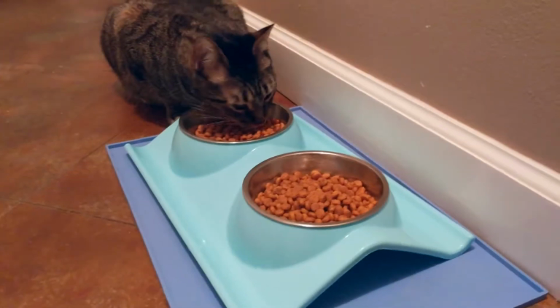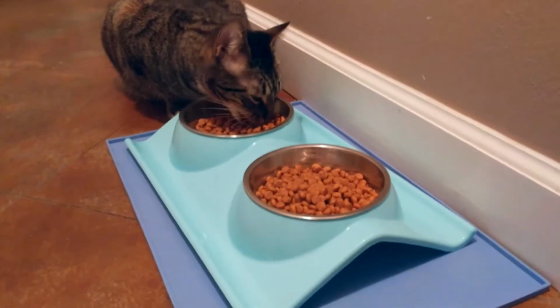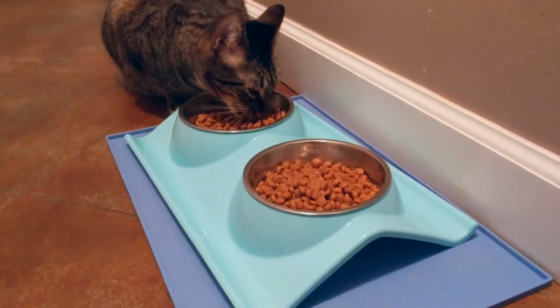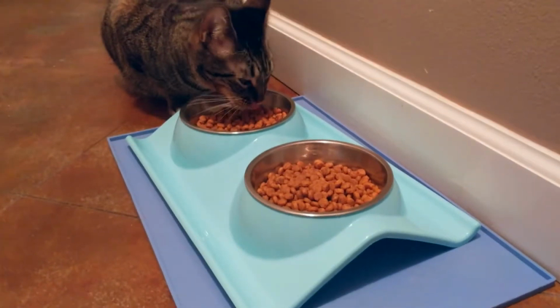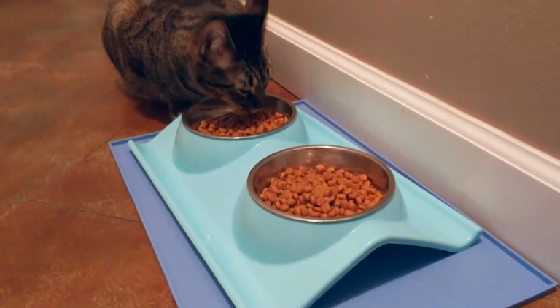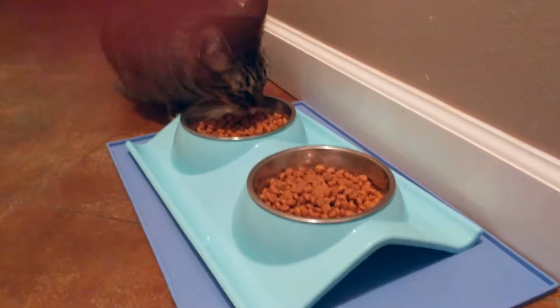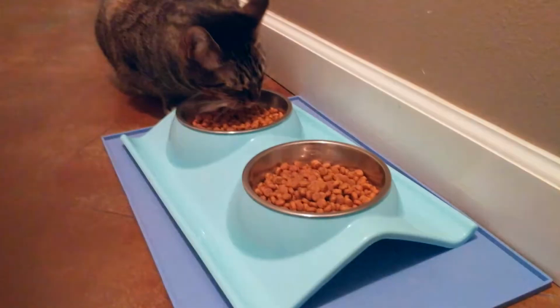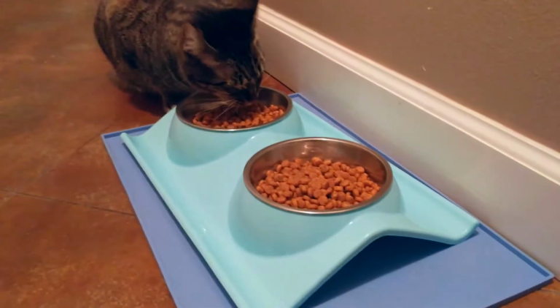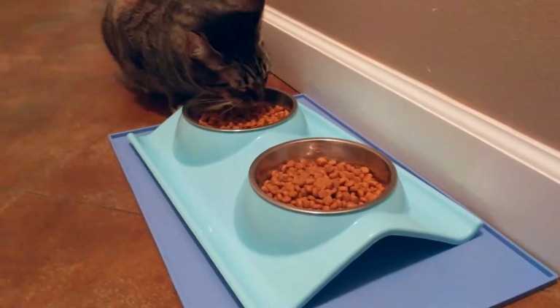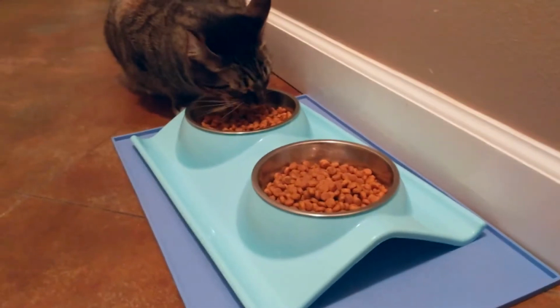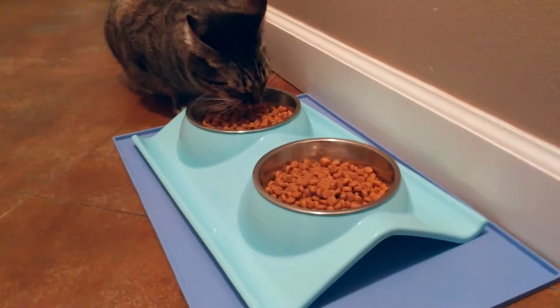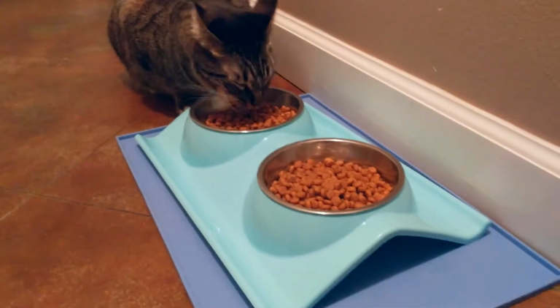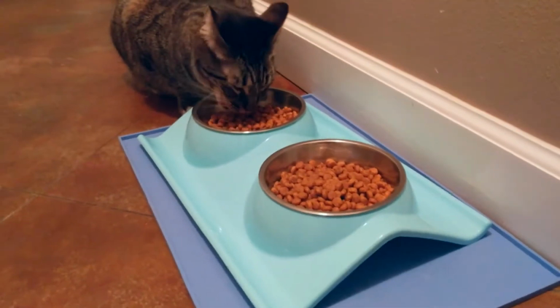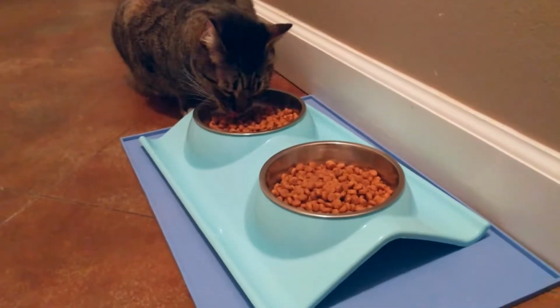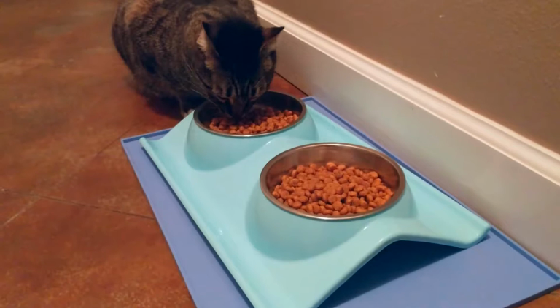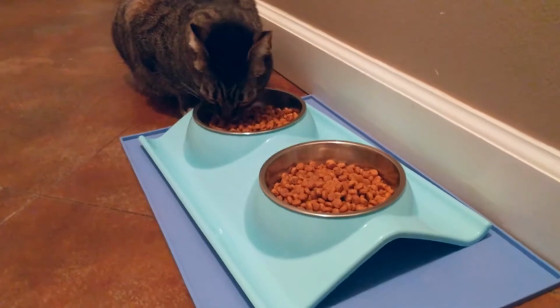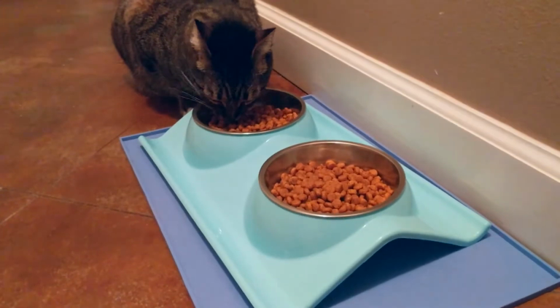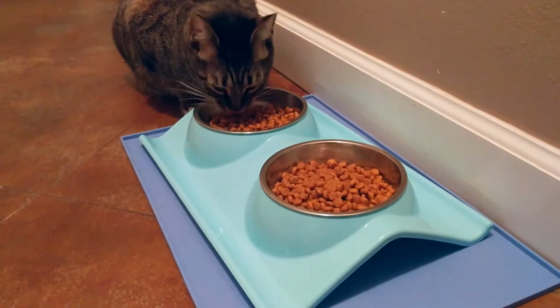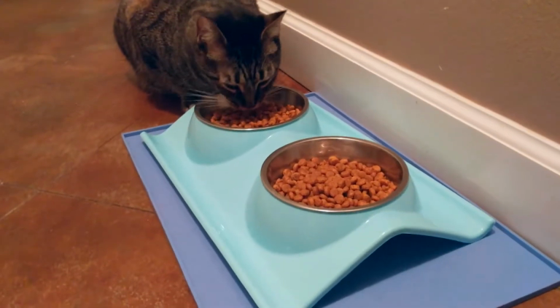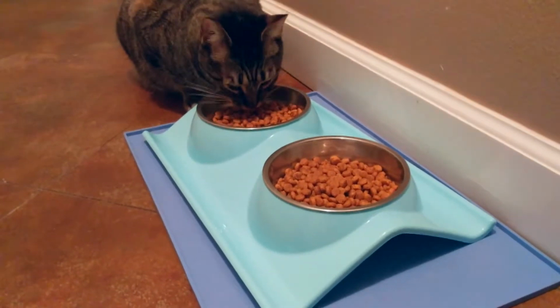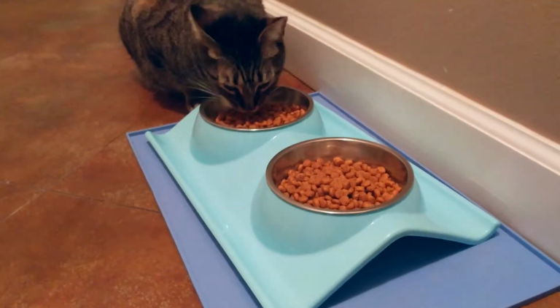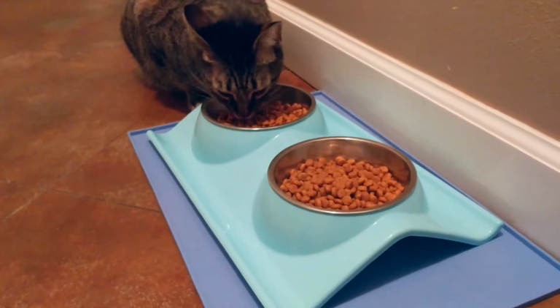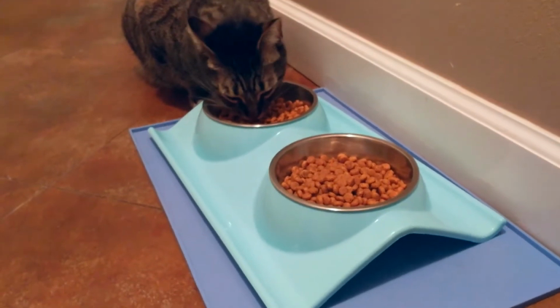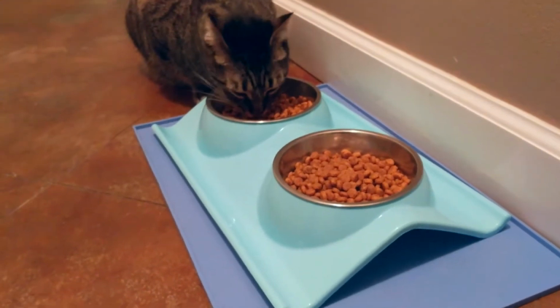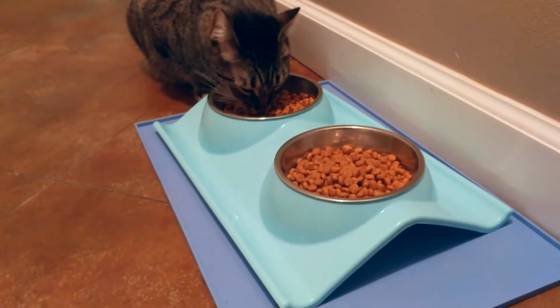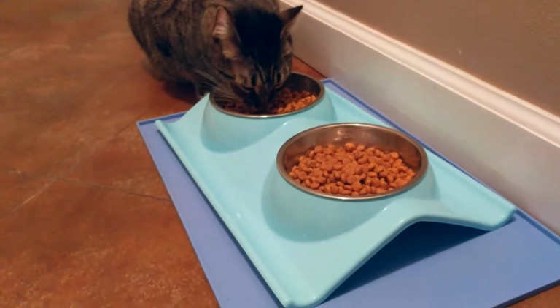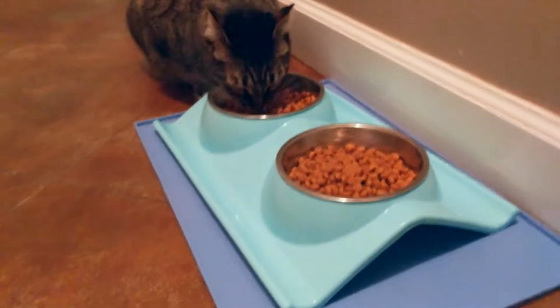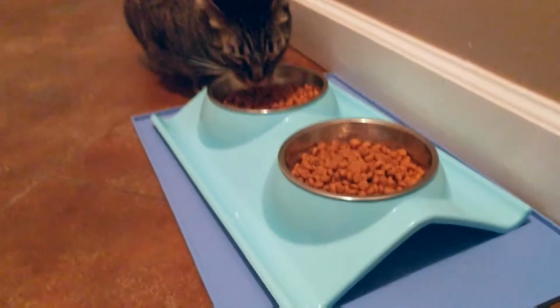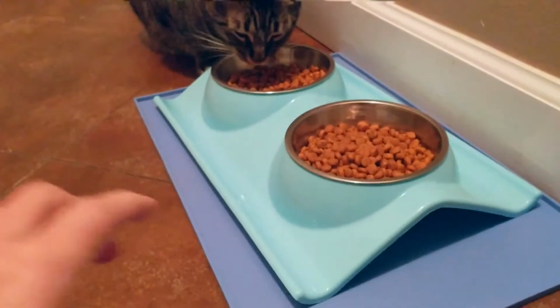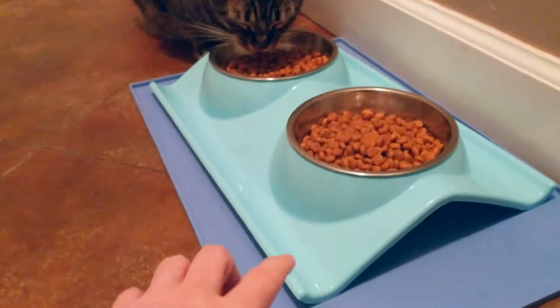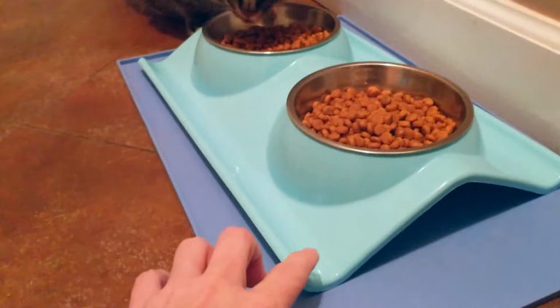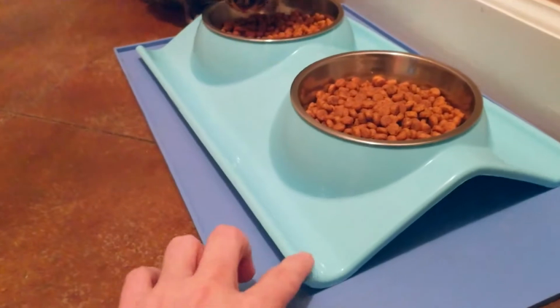This is Ollie and he is enjoying some food in his brand new cat food bowl. What makes this cat food bowl special is this little lip right here.